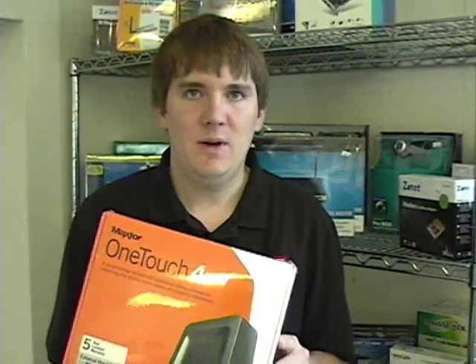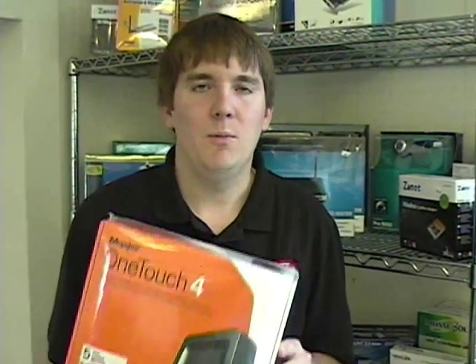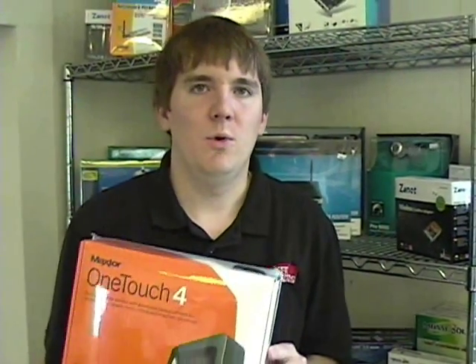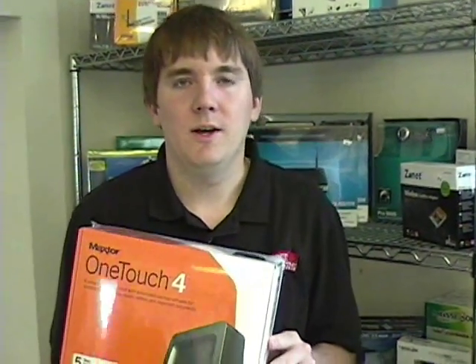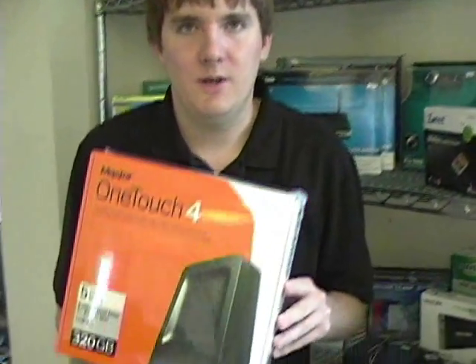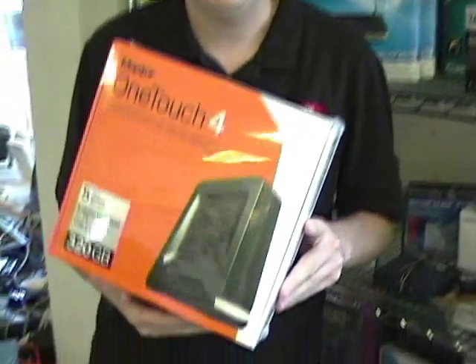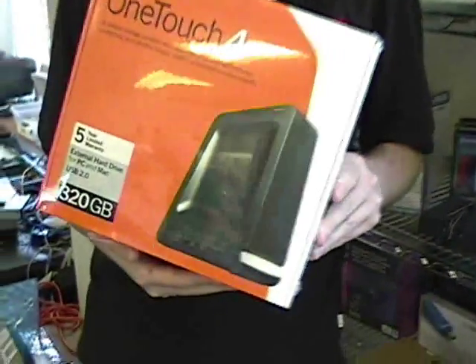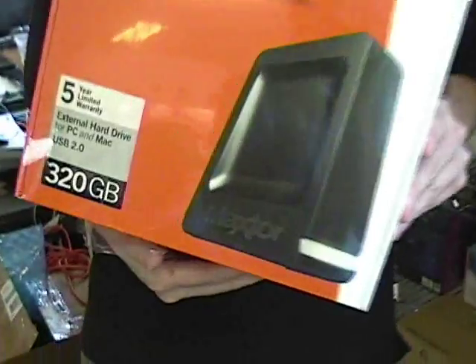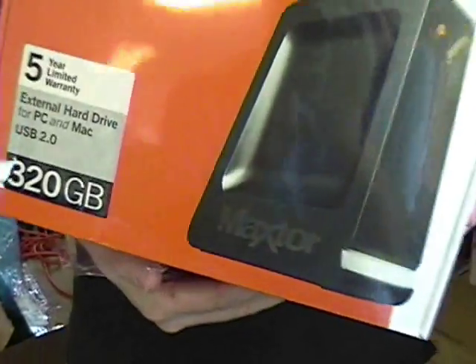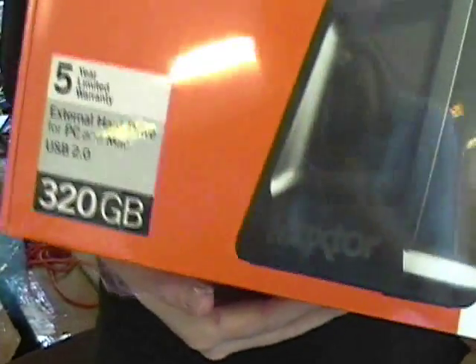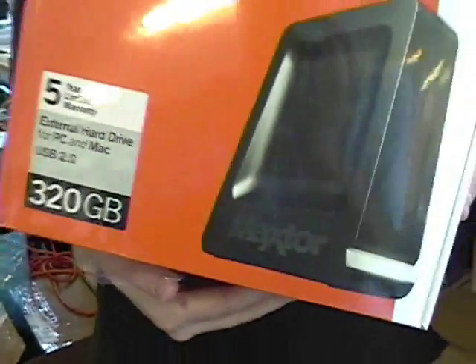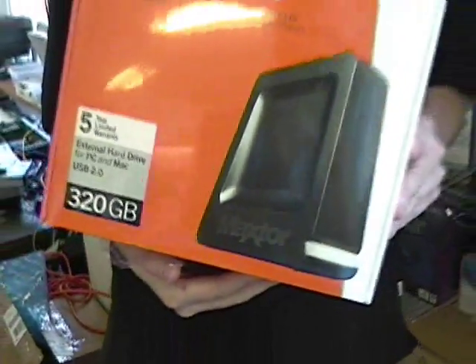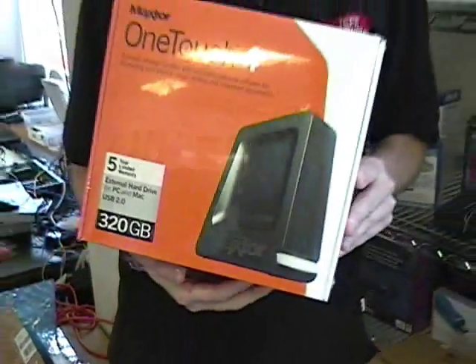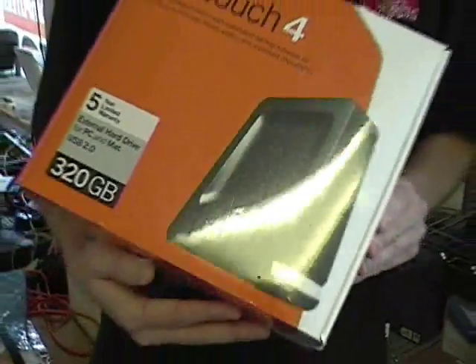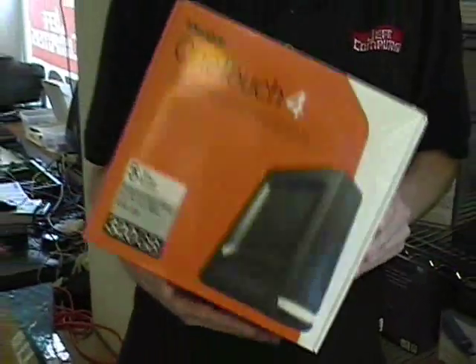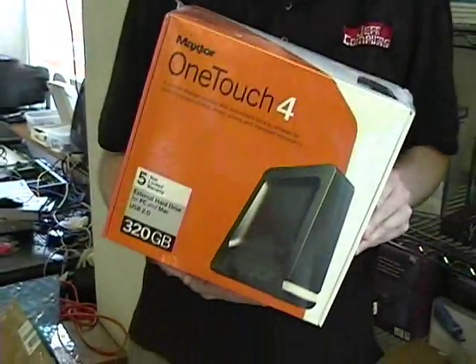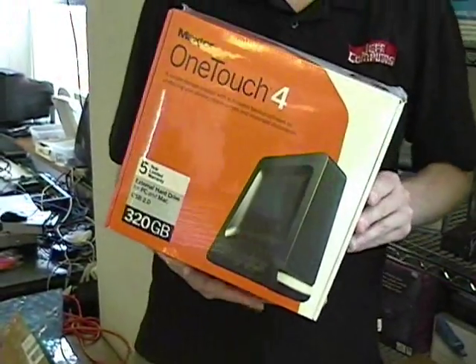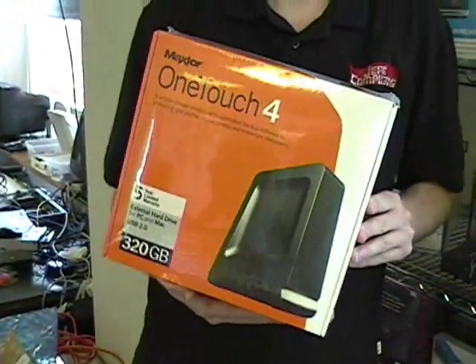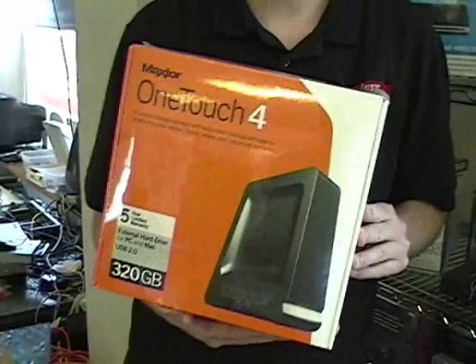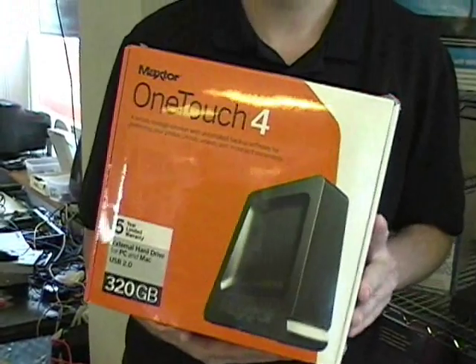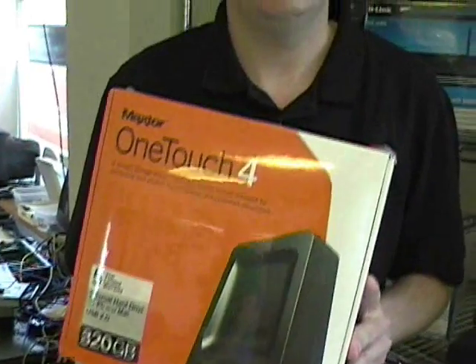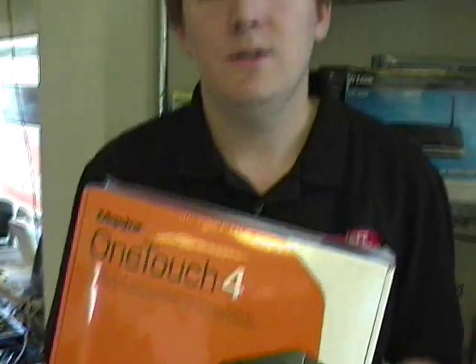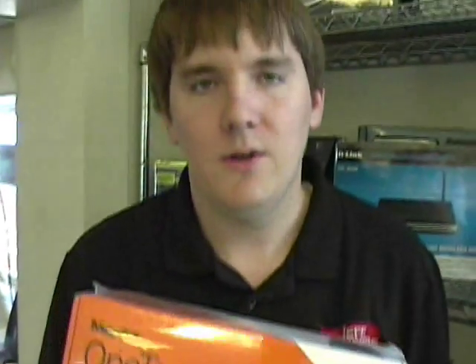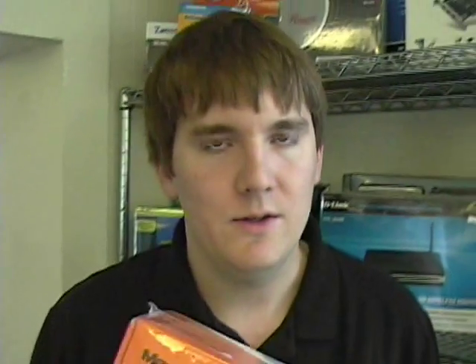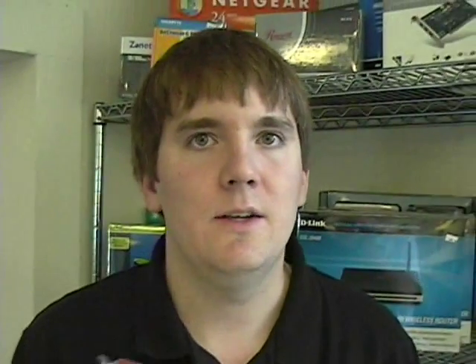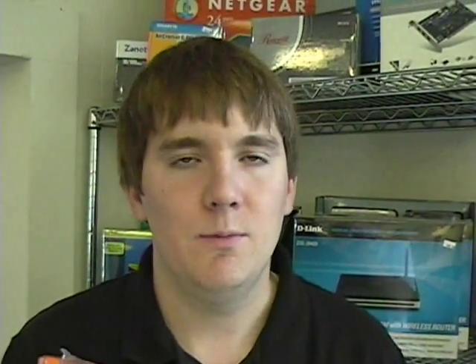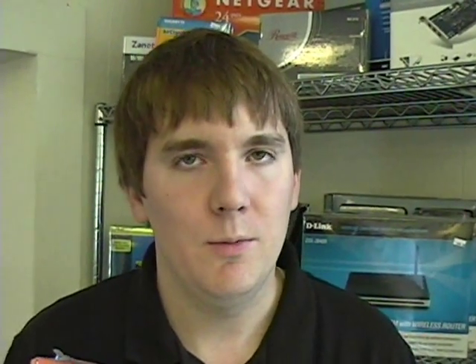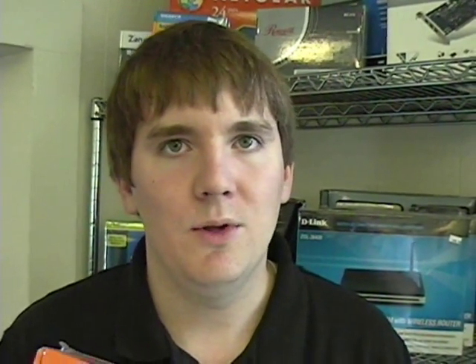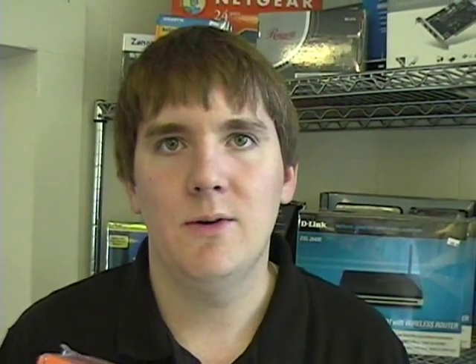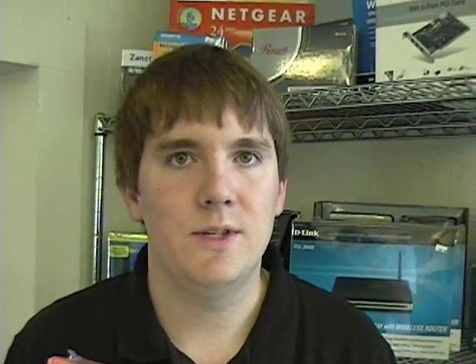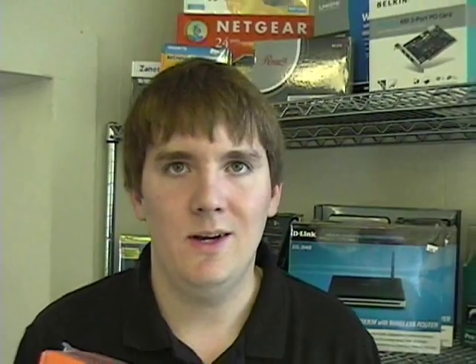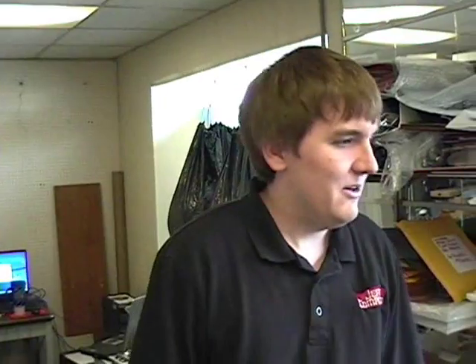This is probably one of the most important products that every business and home user should have — this is a backup hard drive. This one is about $175, depending on the size that you buy, but usually right around $175.